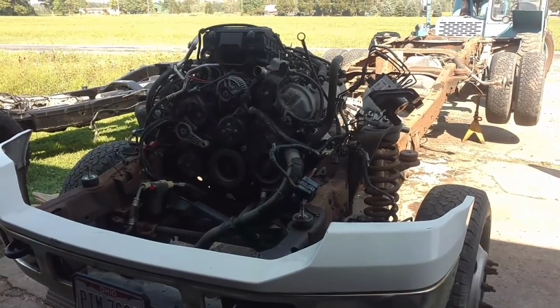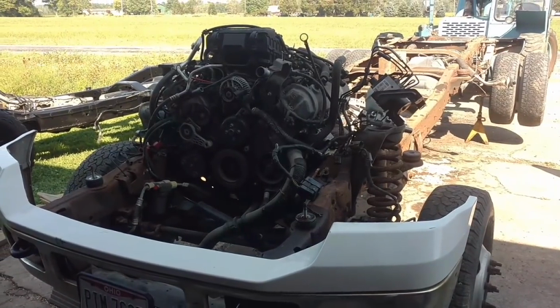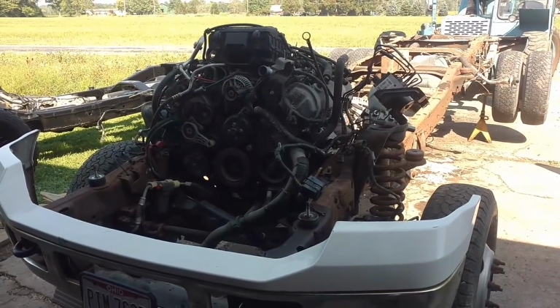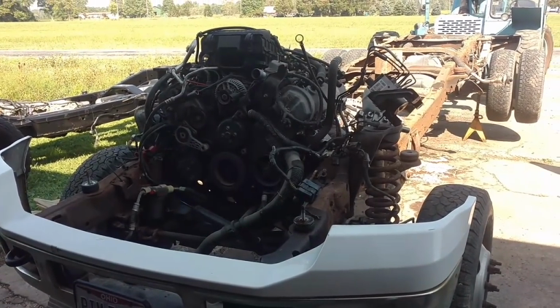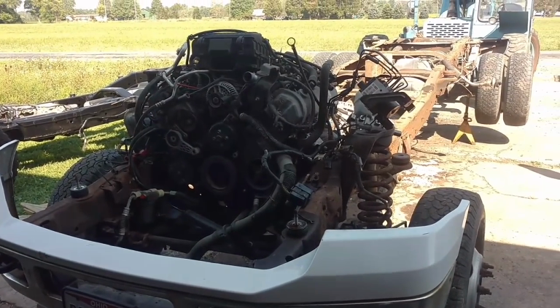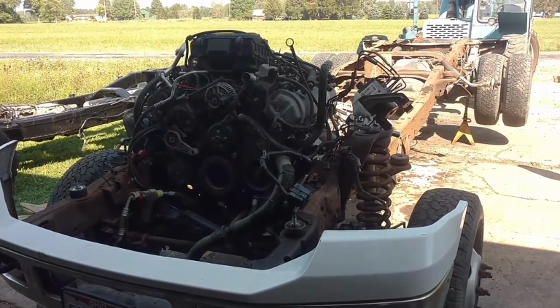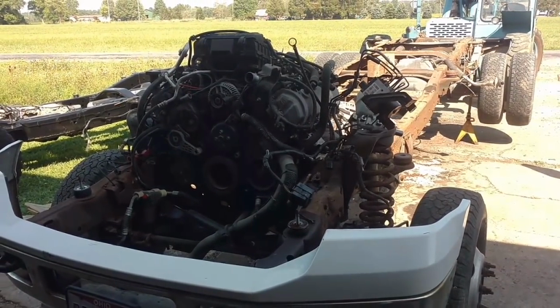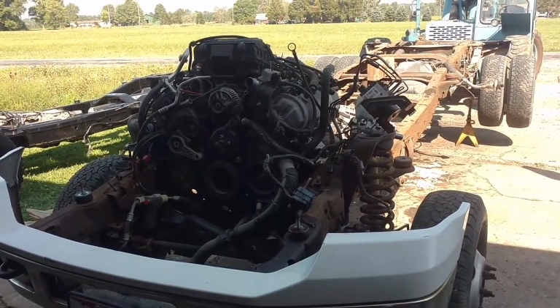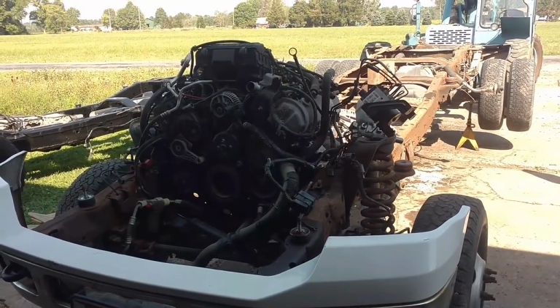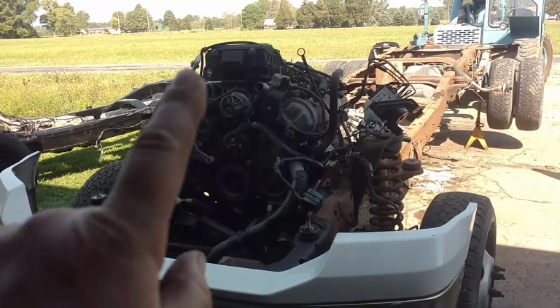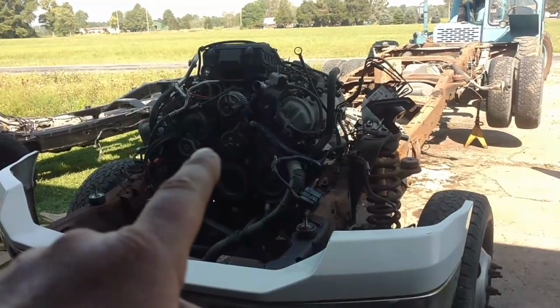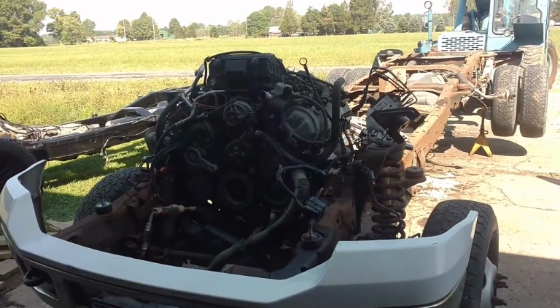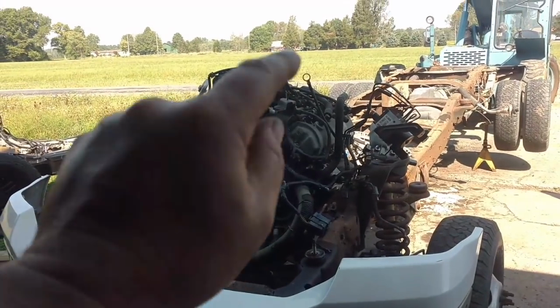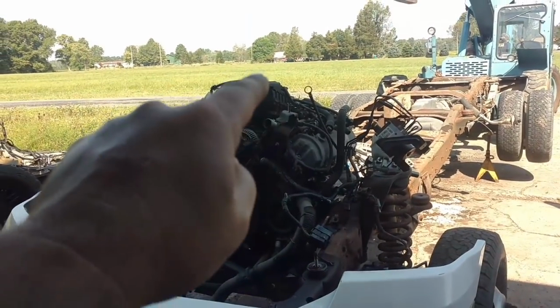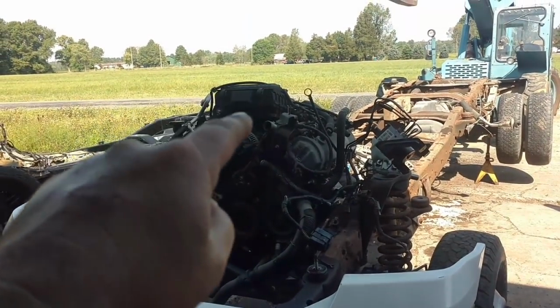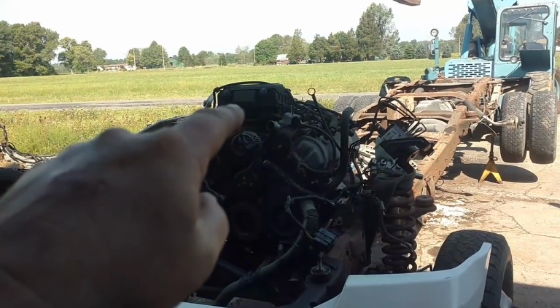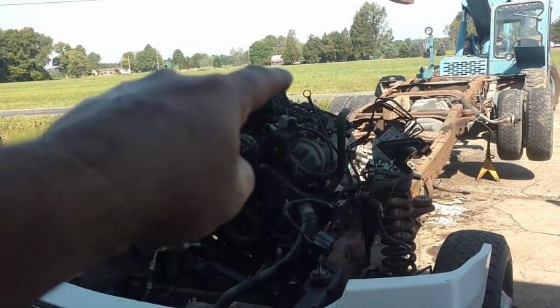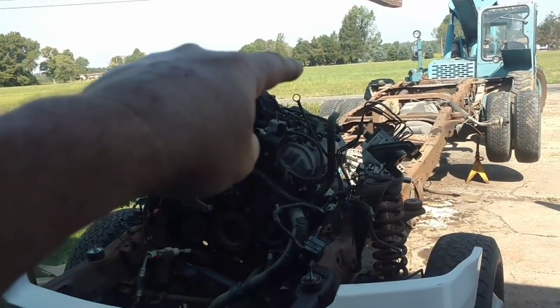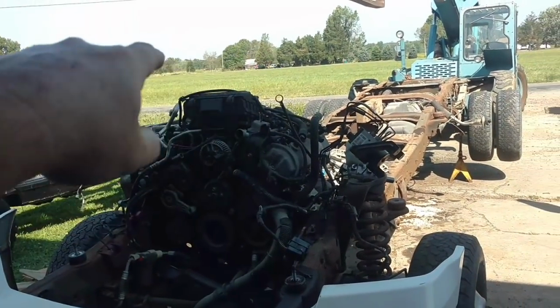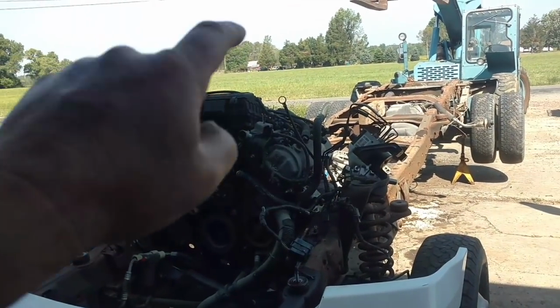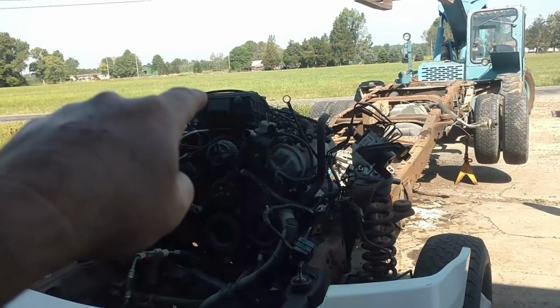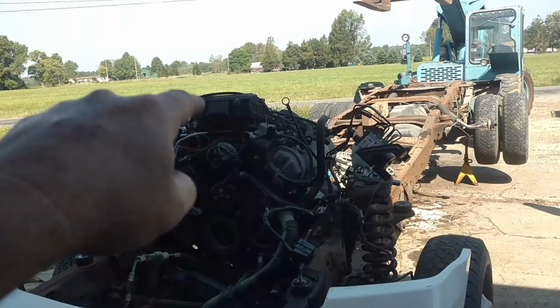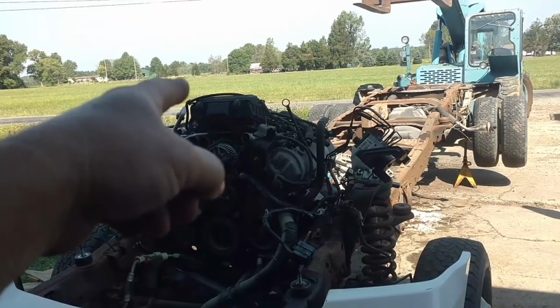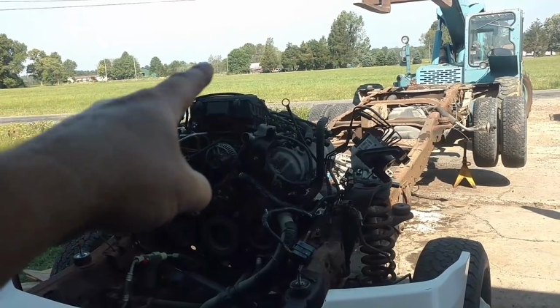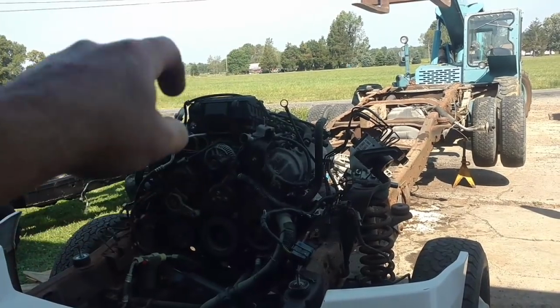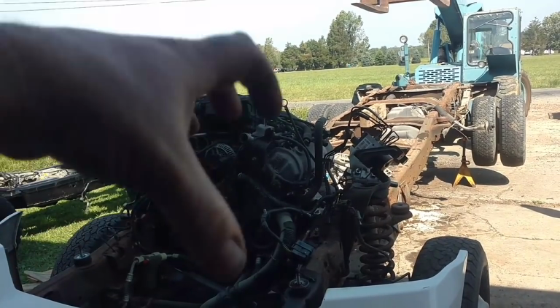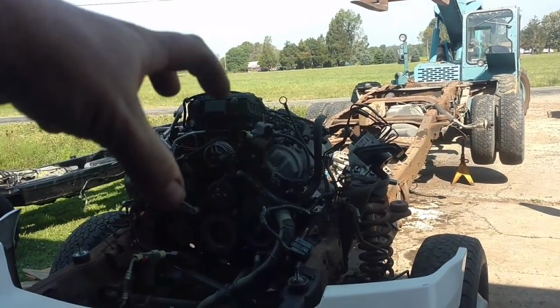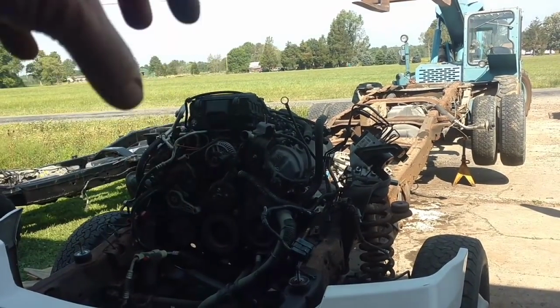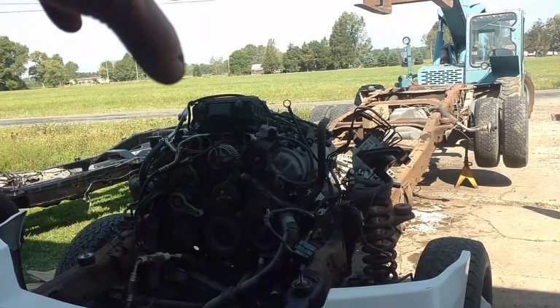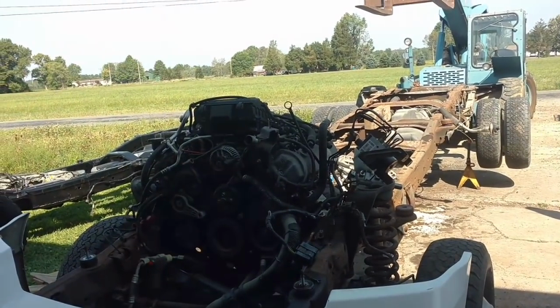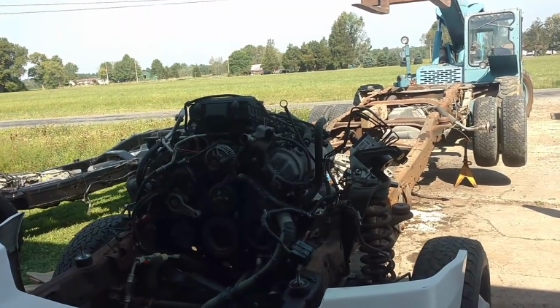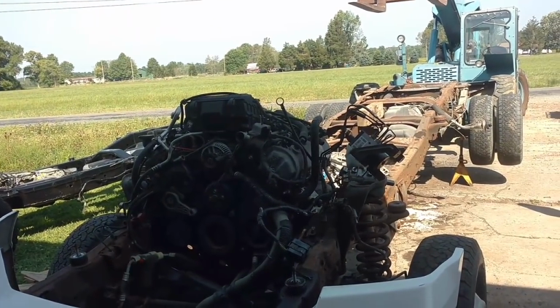Hey guys, JC Smith here. Today we're going to start to get the motor out. I'm going to start with the intake — four 10mm headed bolts, 10 or 13mm one or the other. That takes the whole air cleaner assembly off.